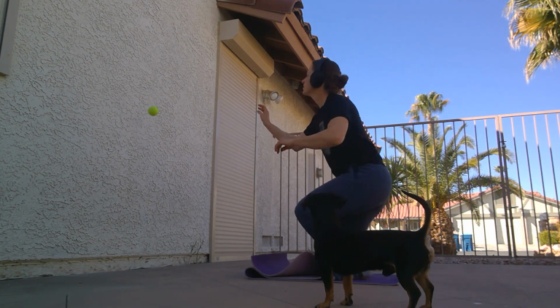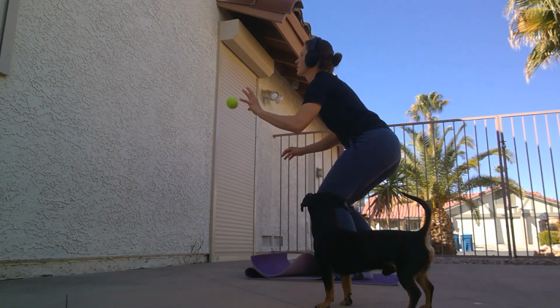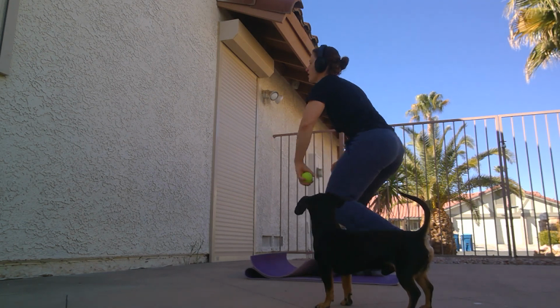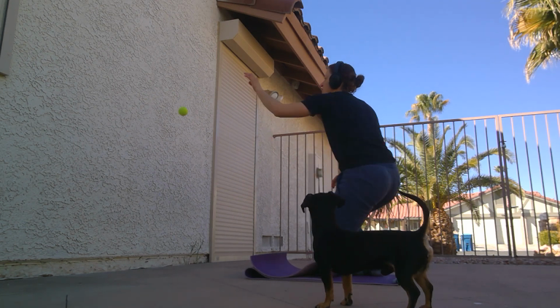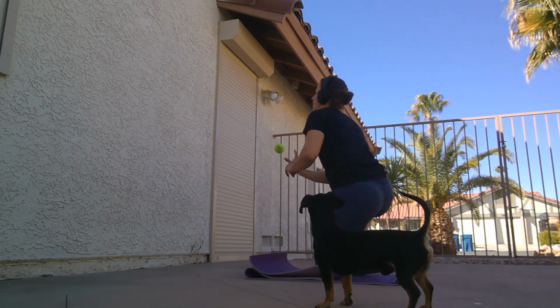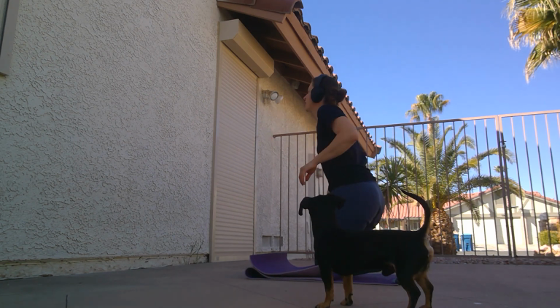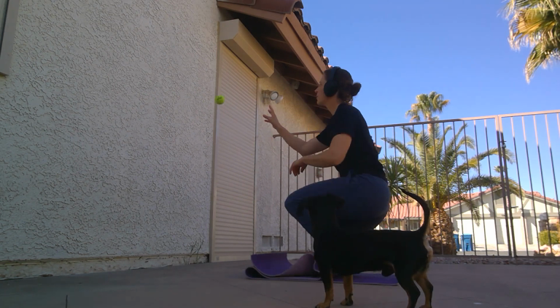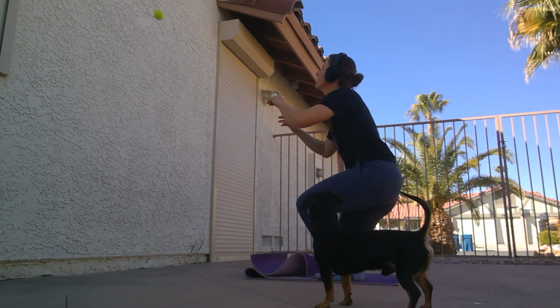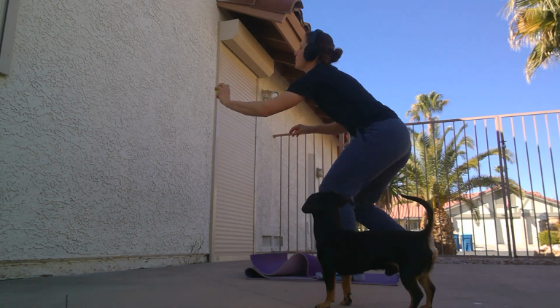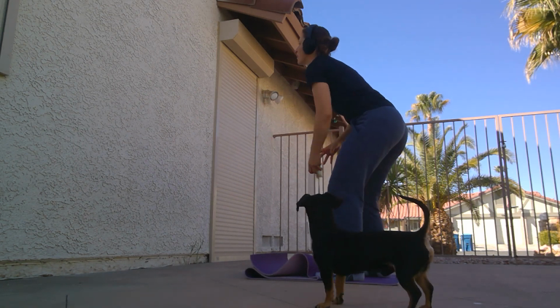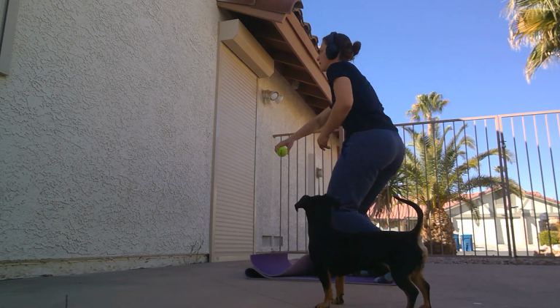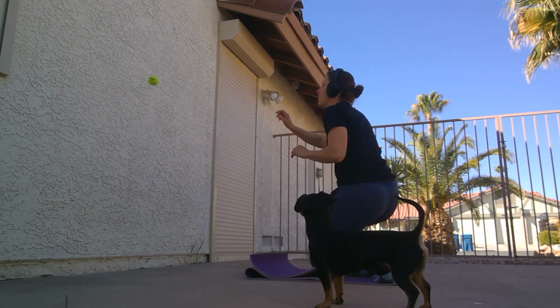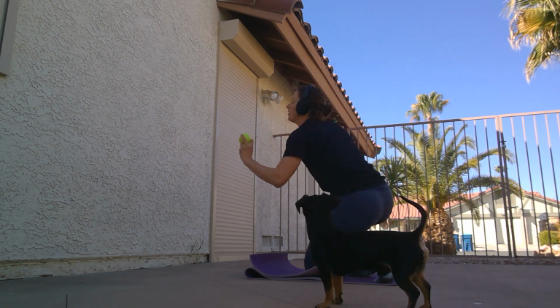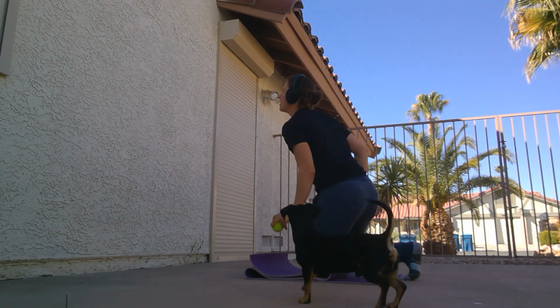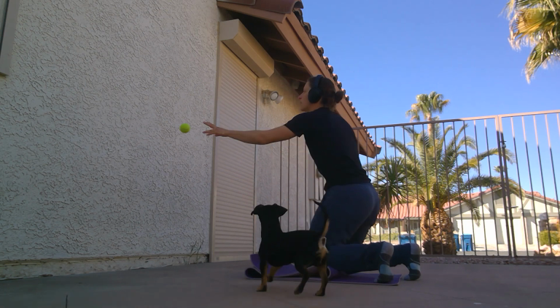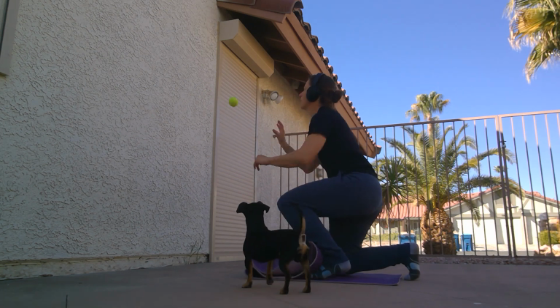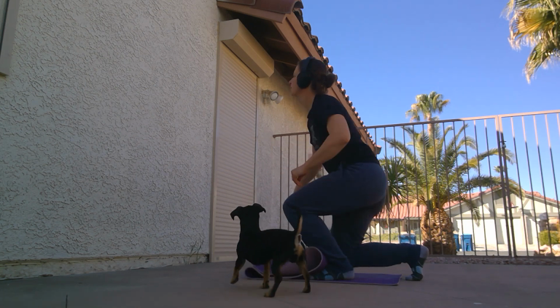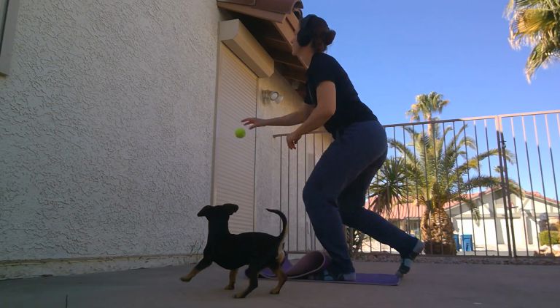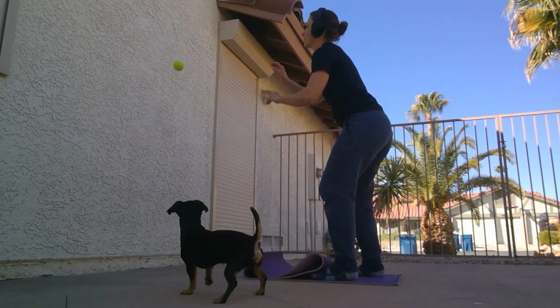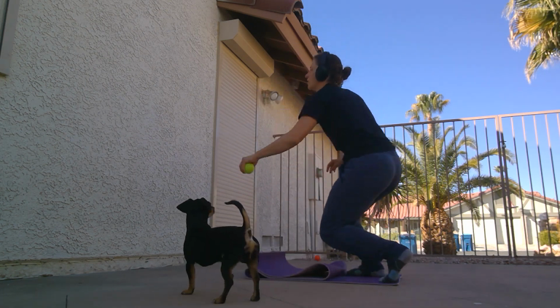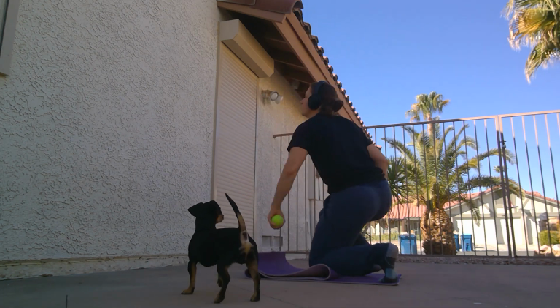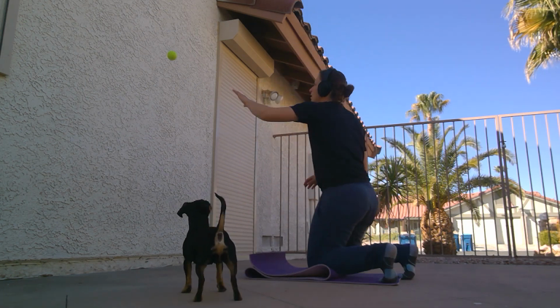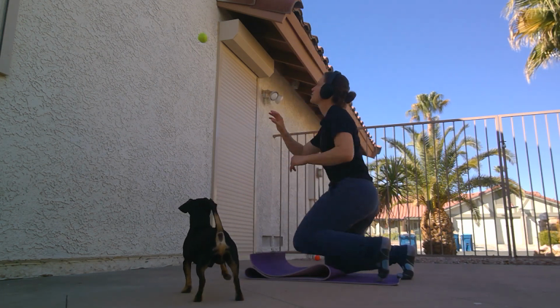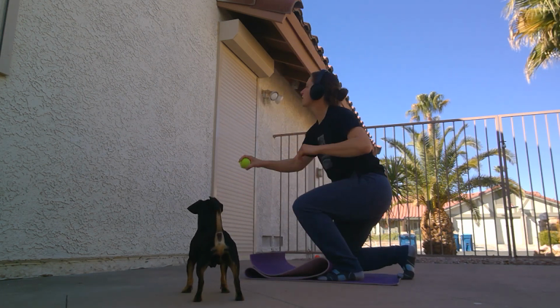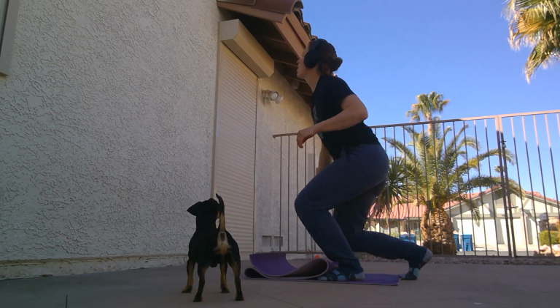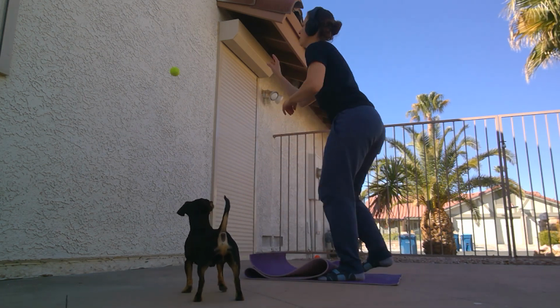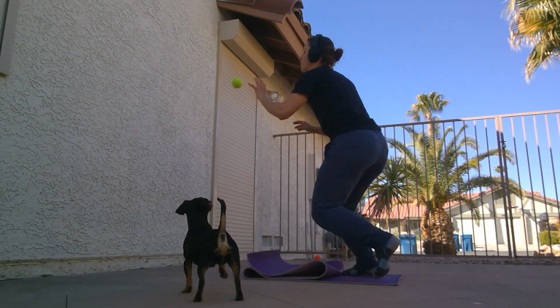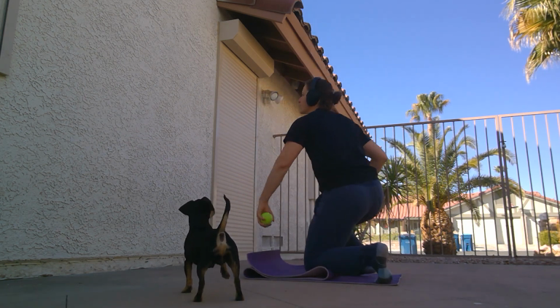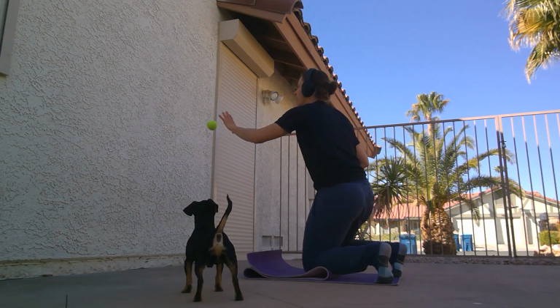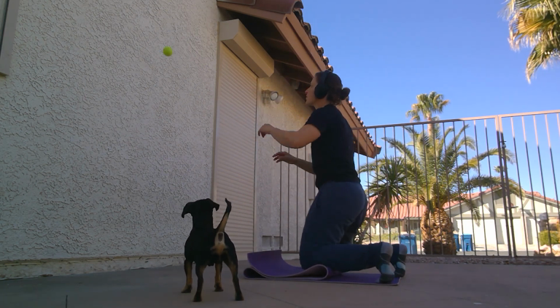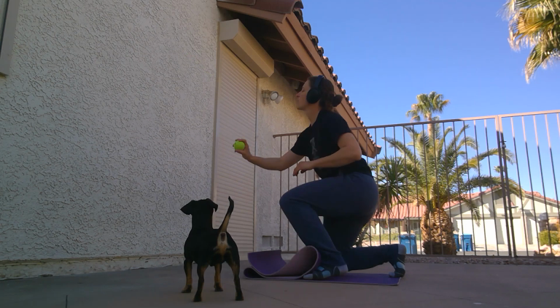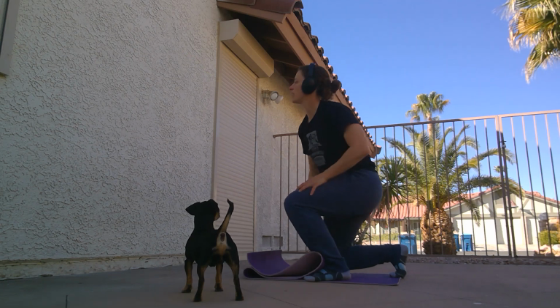This is gonna train you to keep your head up, be thinking about tracking the ball while doing something else with your body.